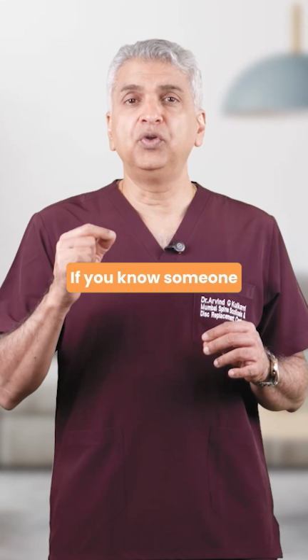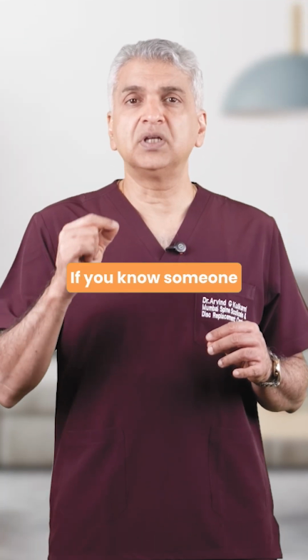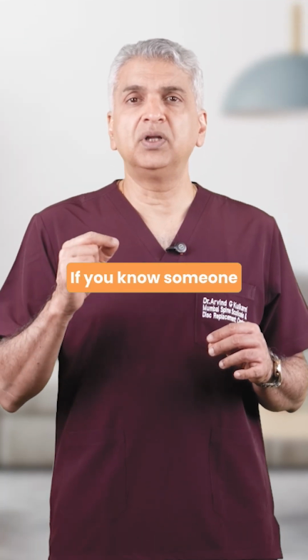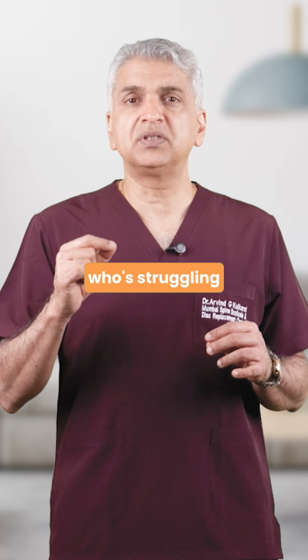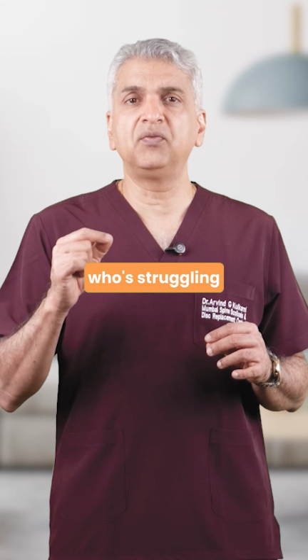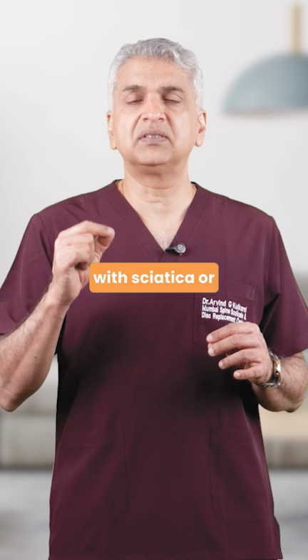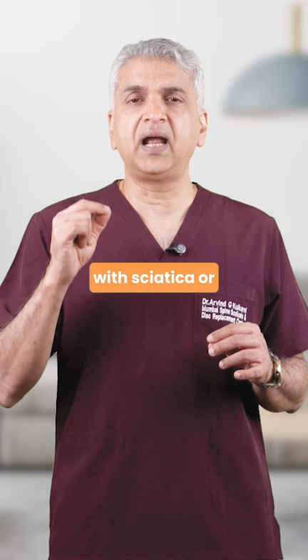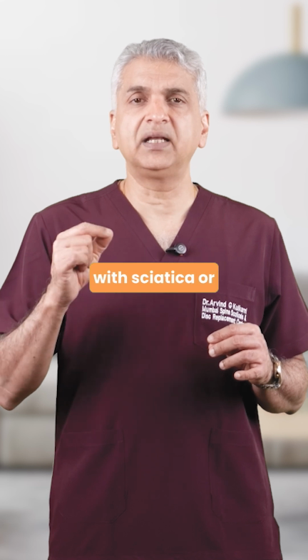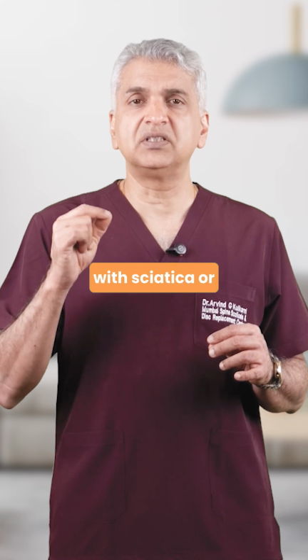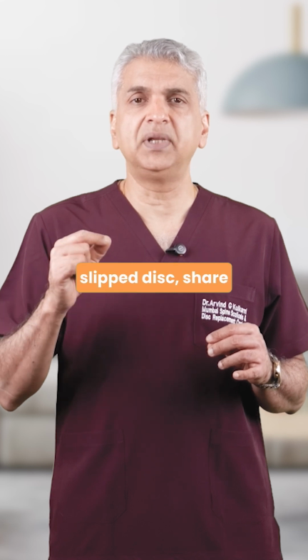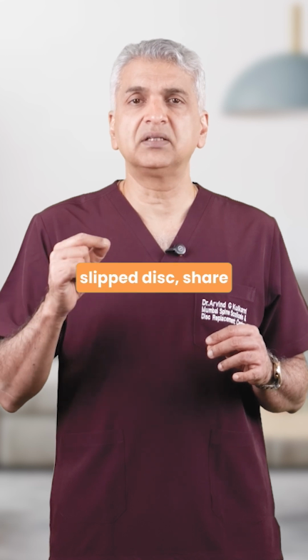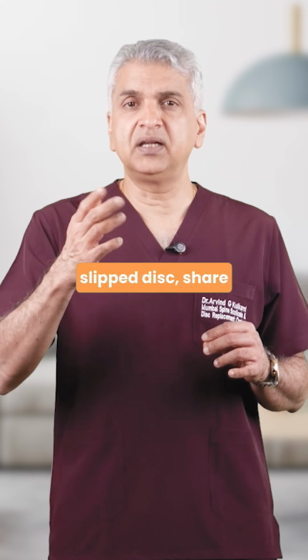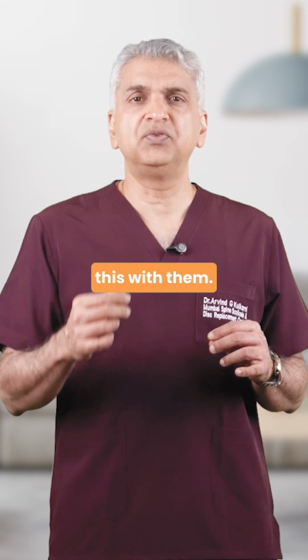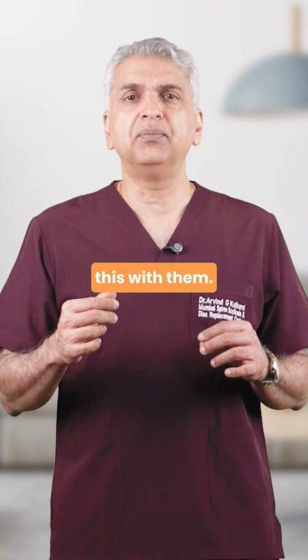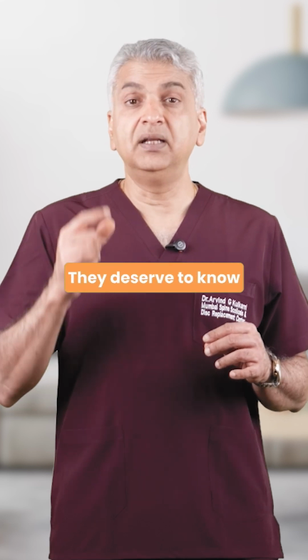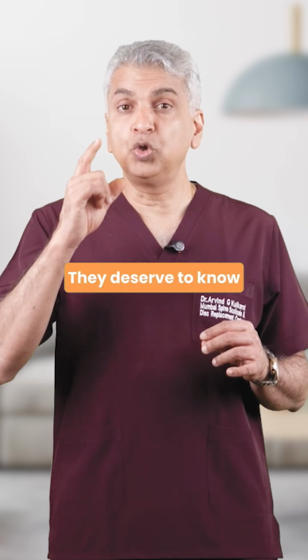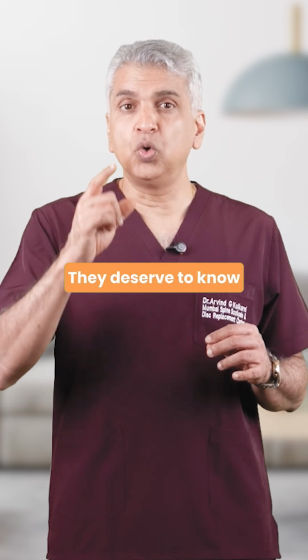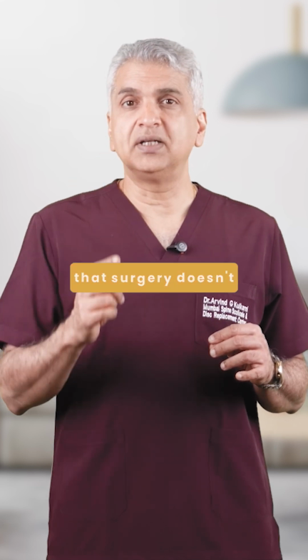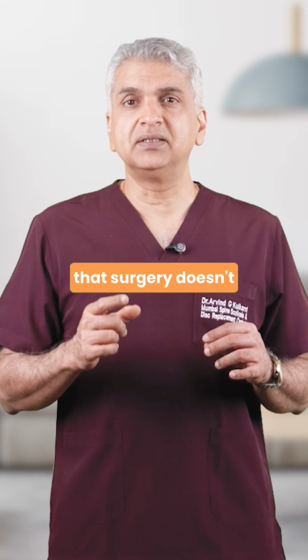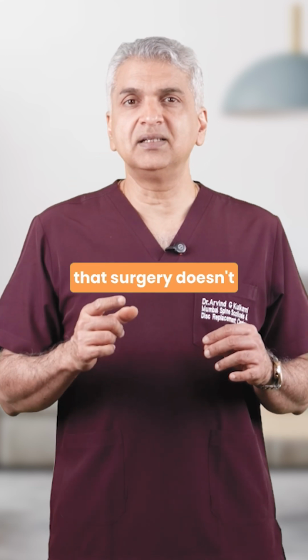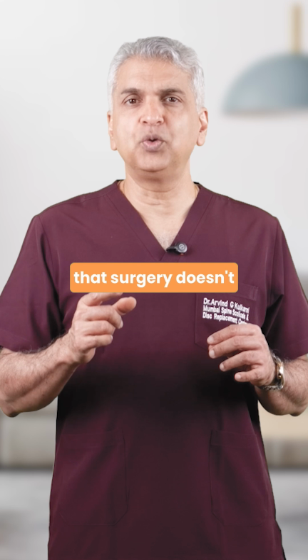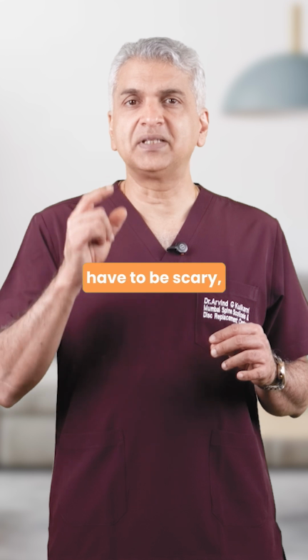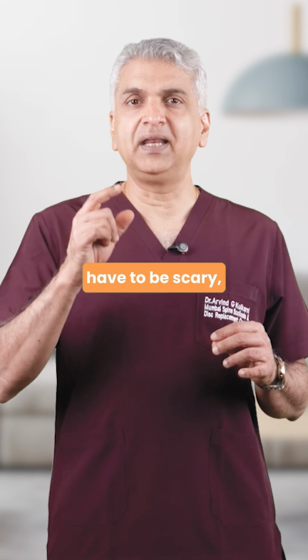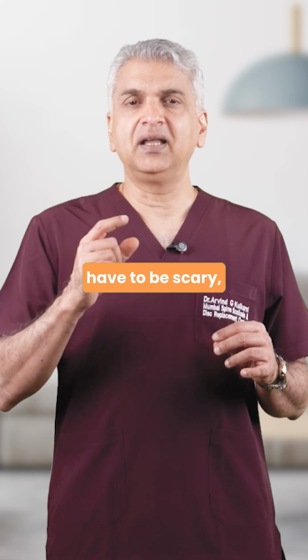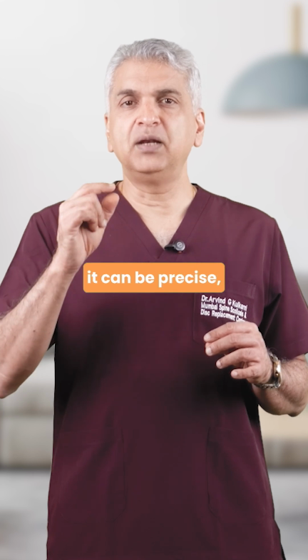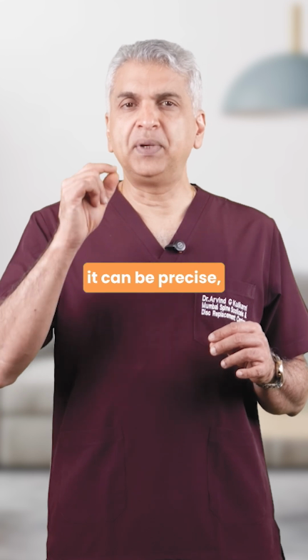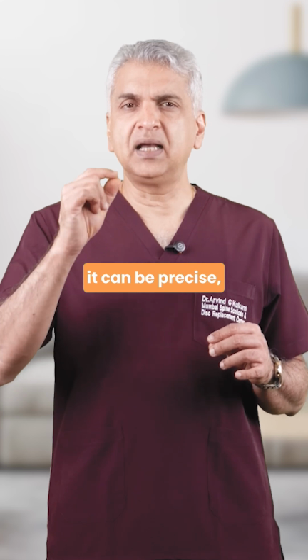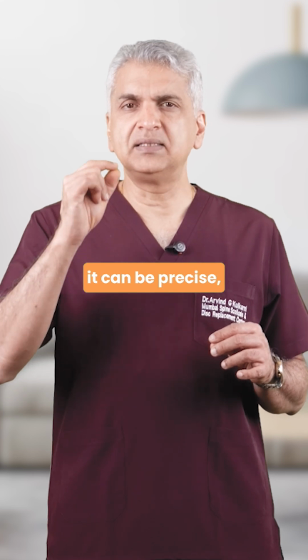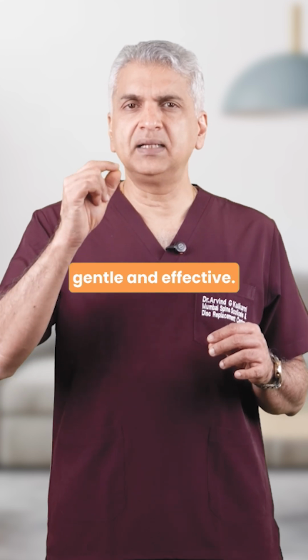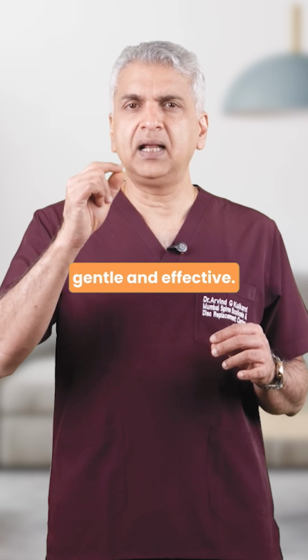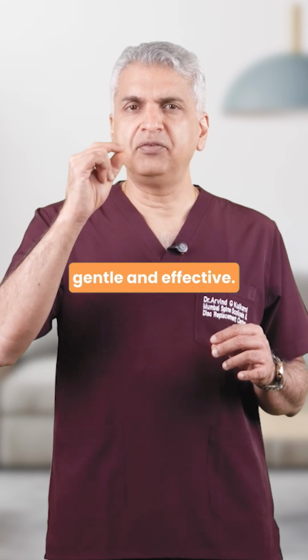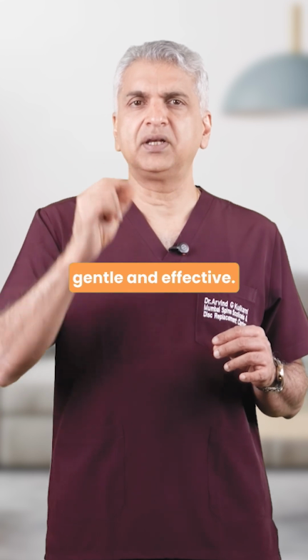If you know someone who's struggling with sciatica or a slipped disc, share this with them. They deserve to know that surgery doesn't have to be scary — it can be precise, gentle, and effective.